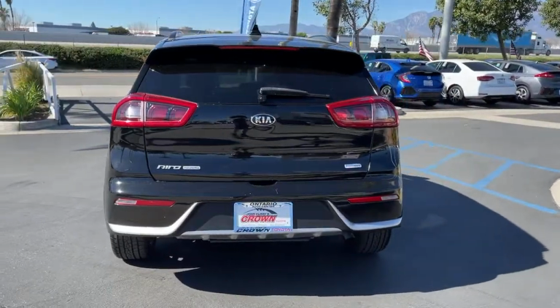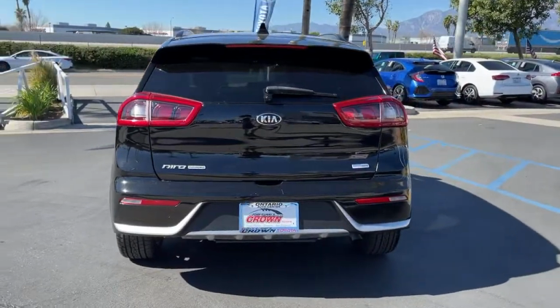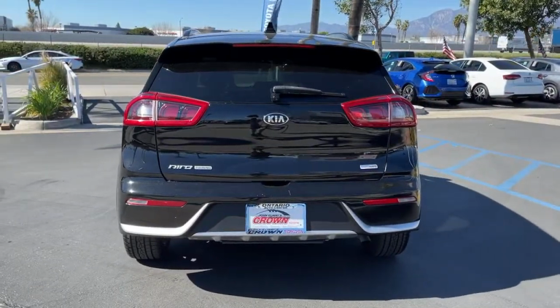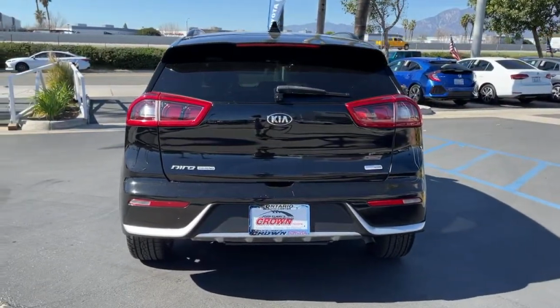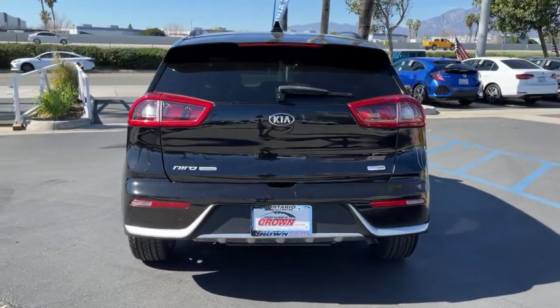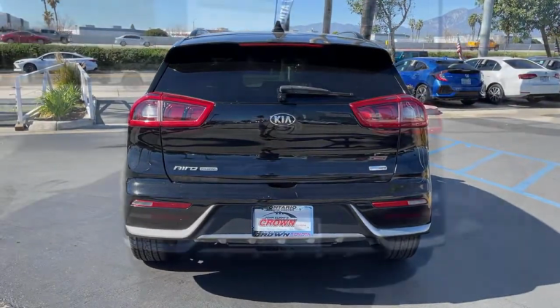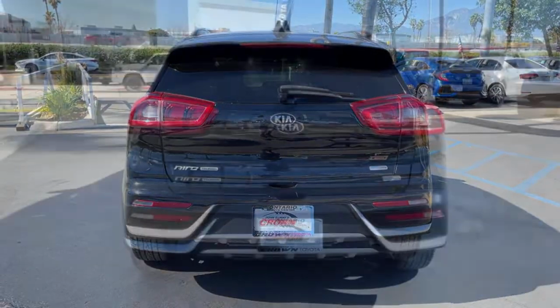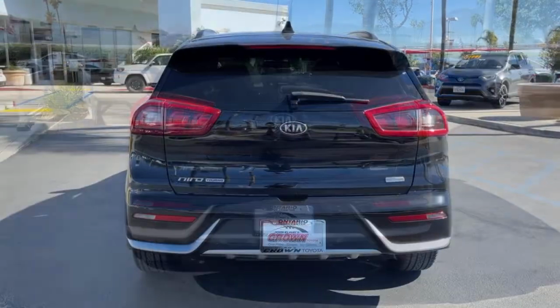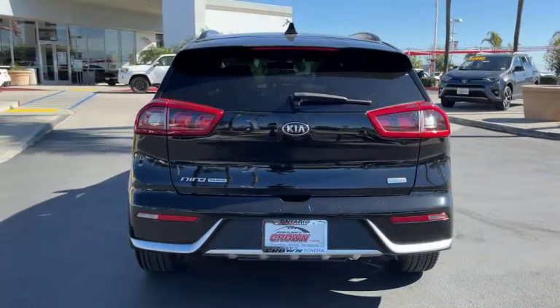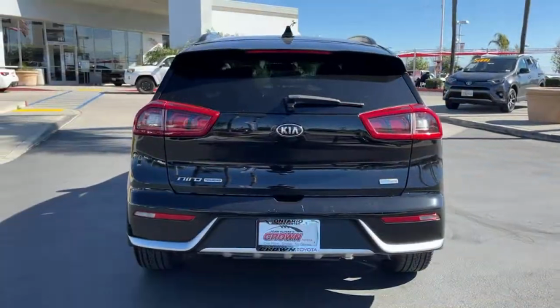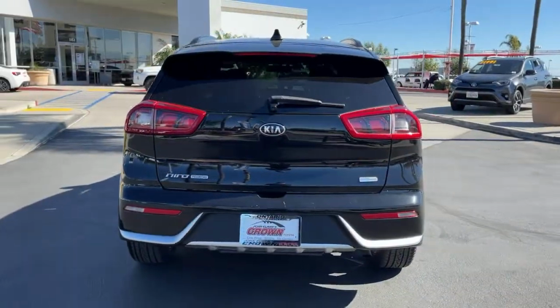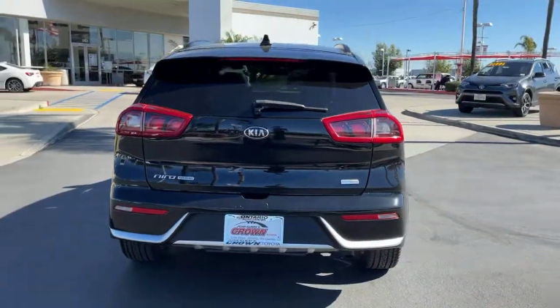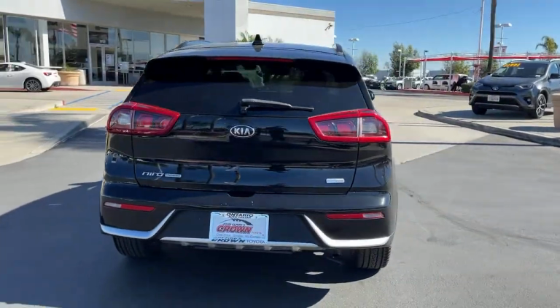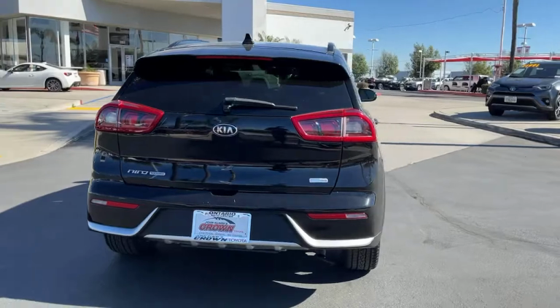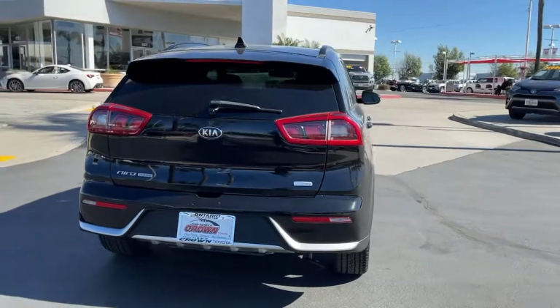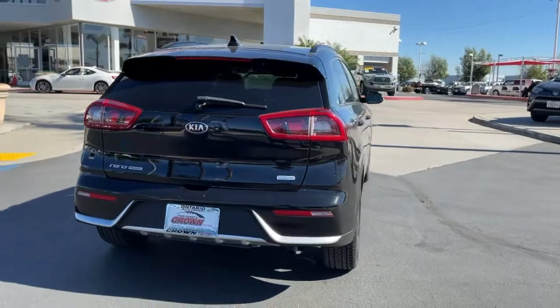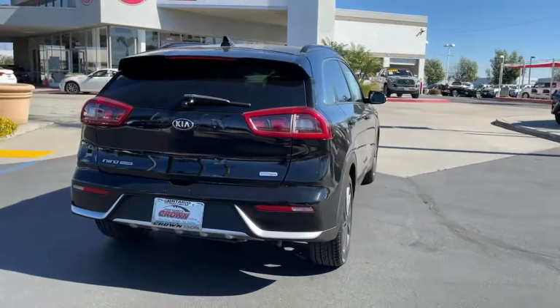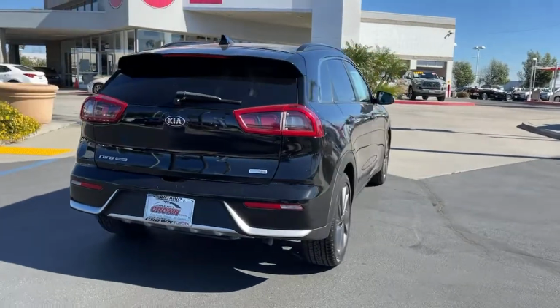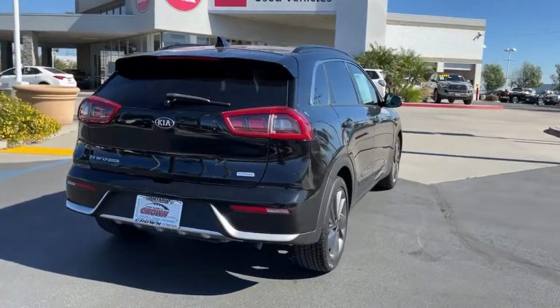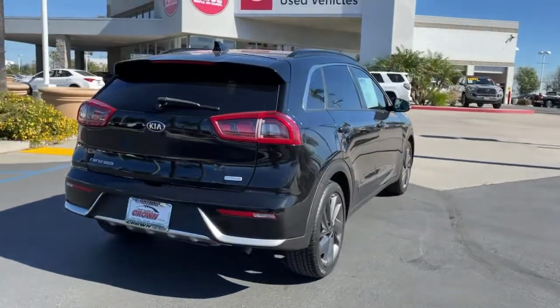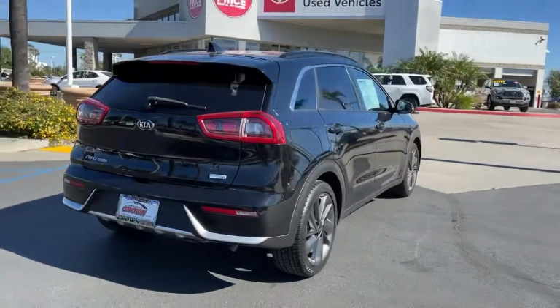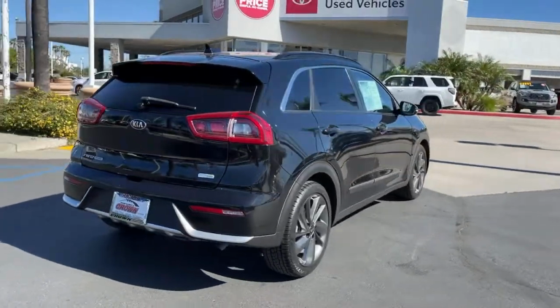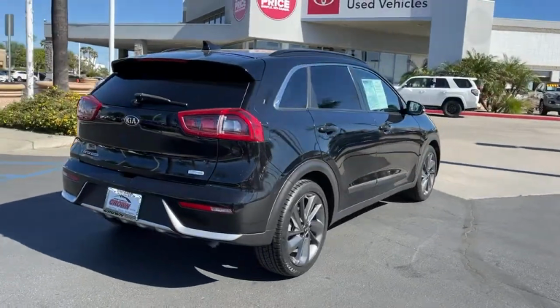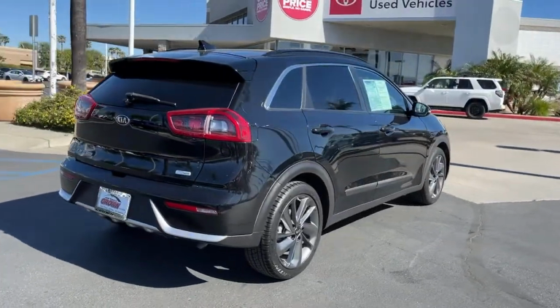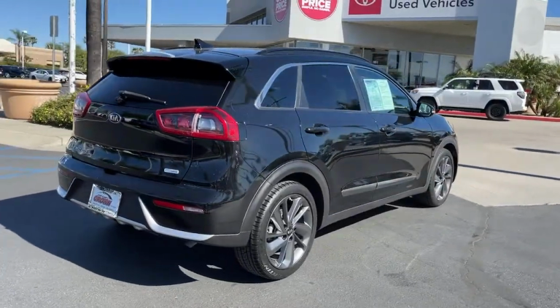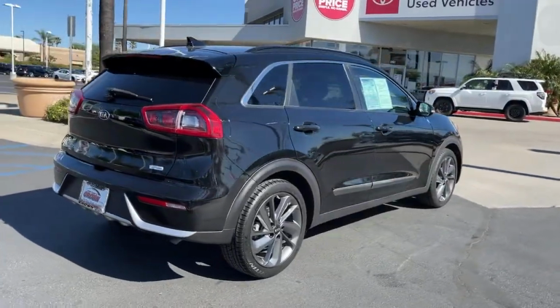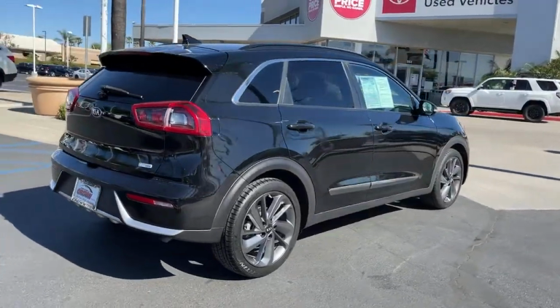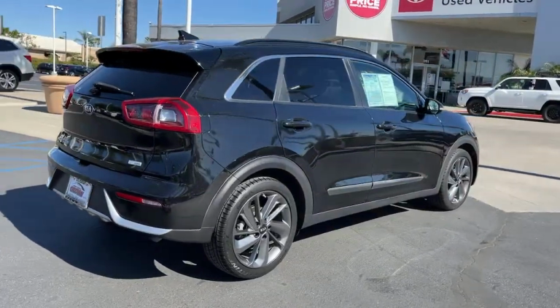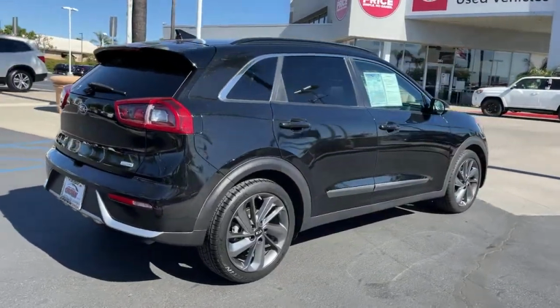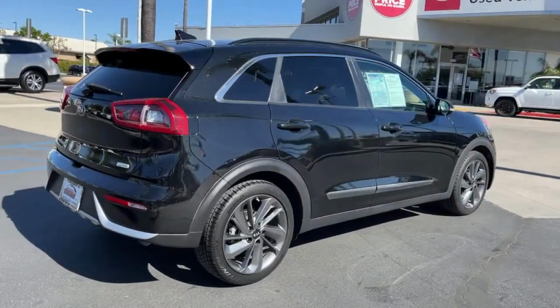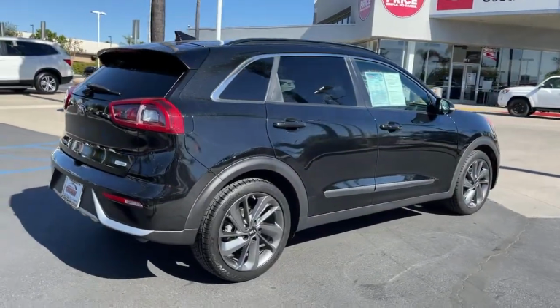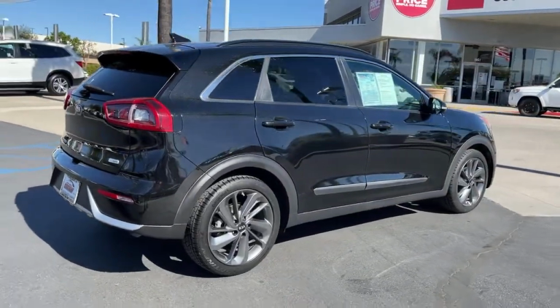Practical, comfortable, and designed to handle the demands of your busy life with ease, this vehicle has all the features you need to drive confidently into the future.